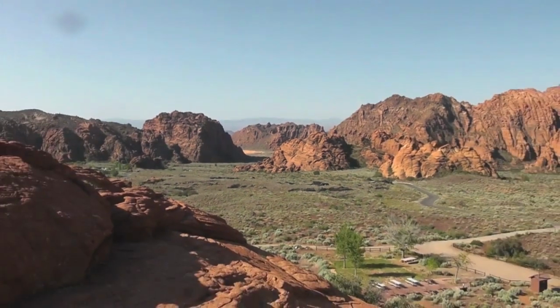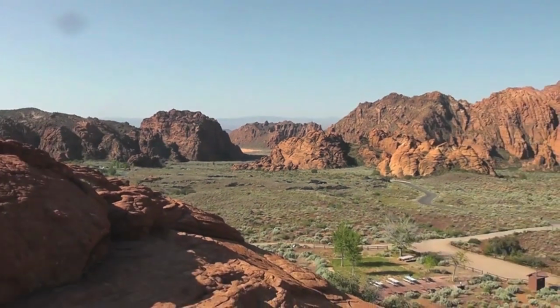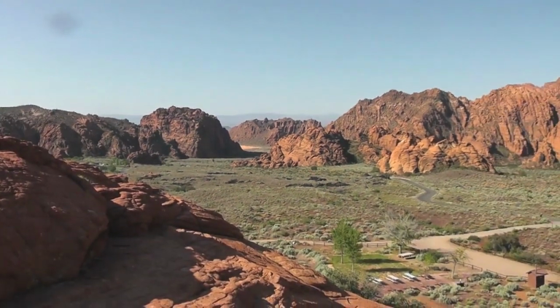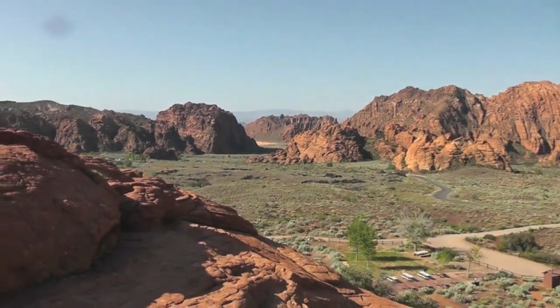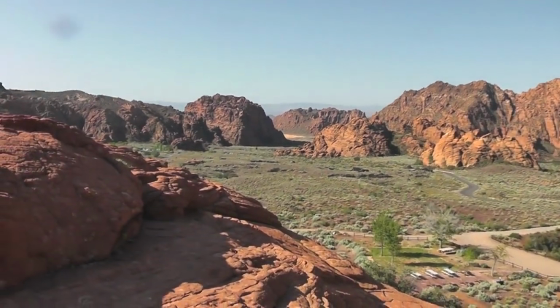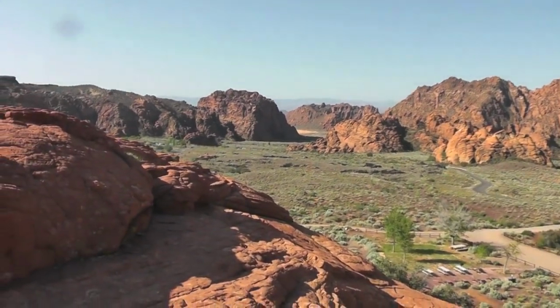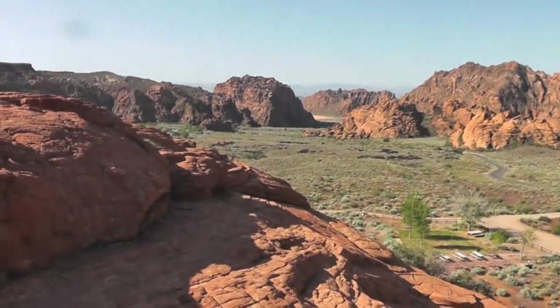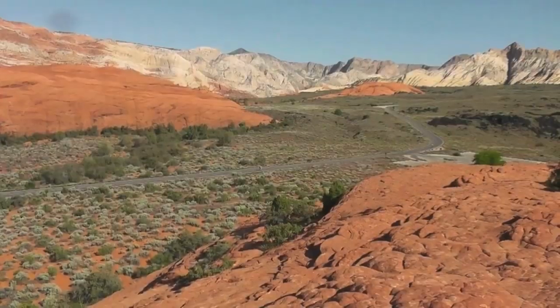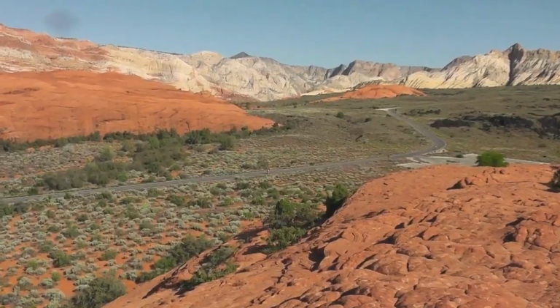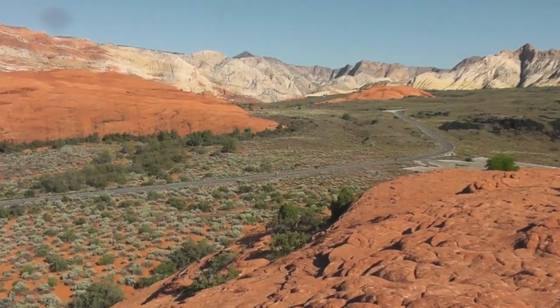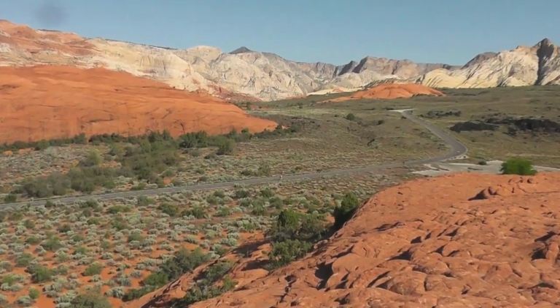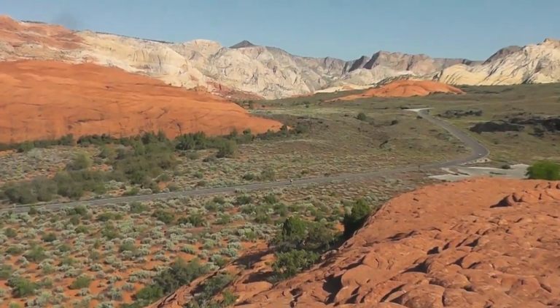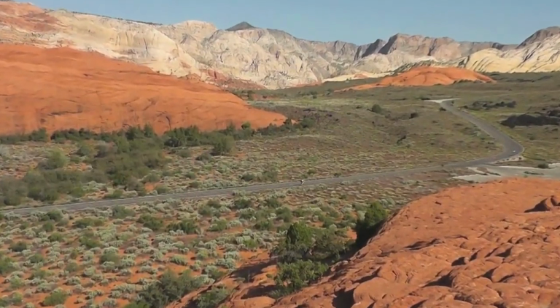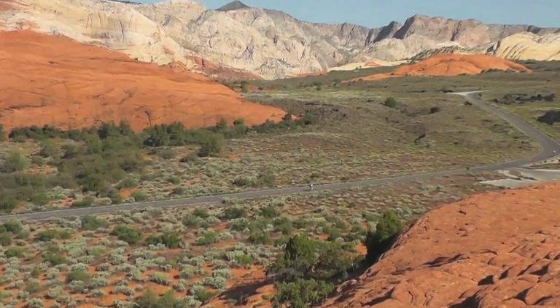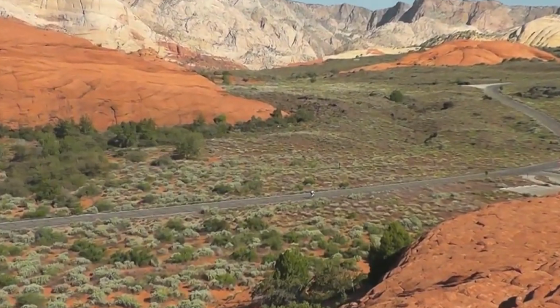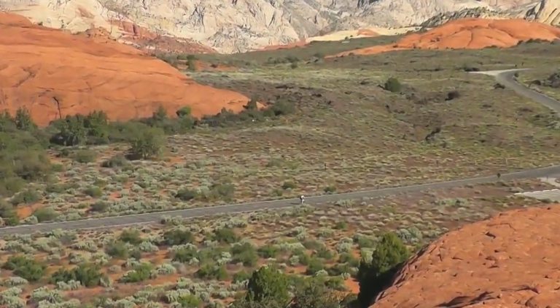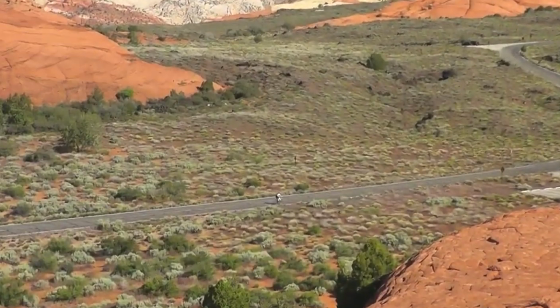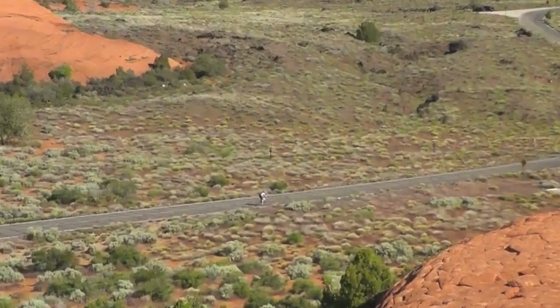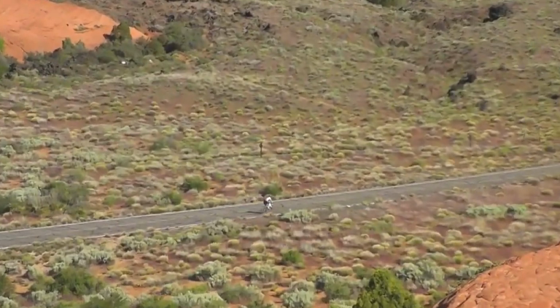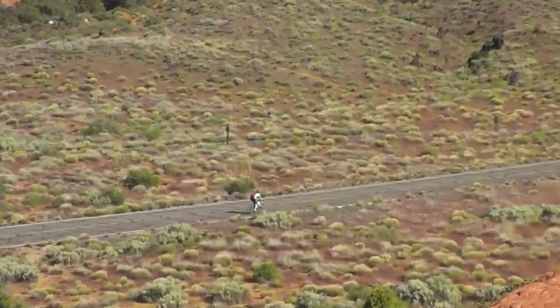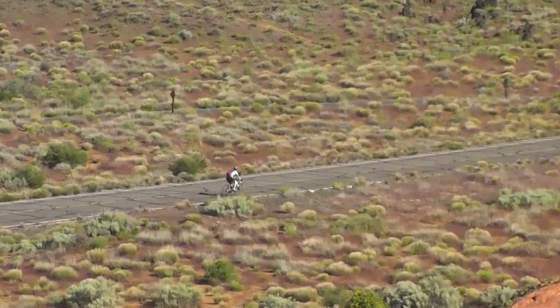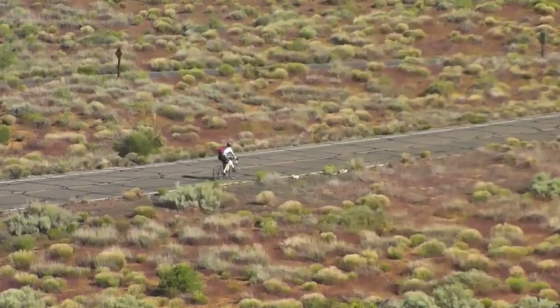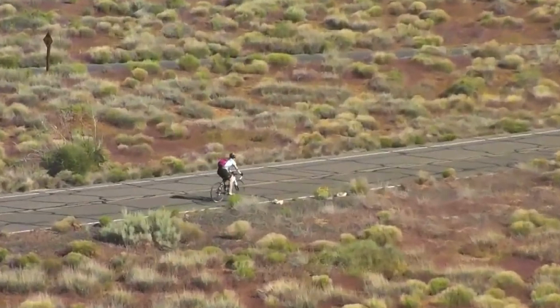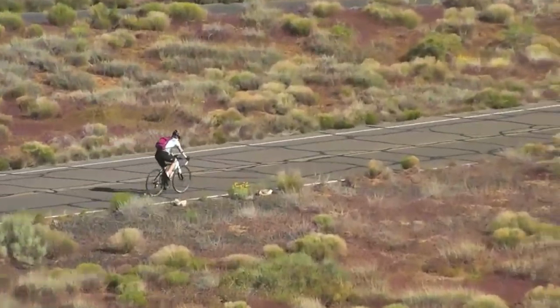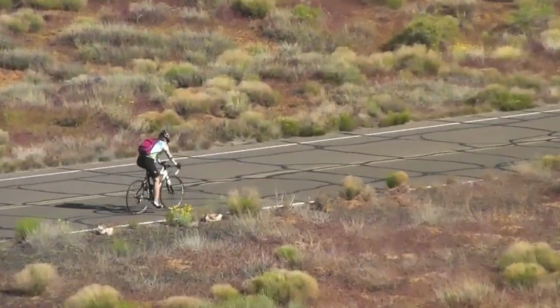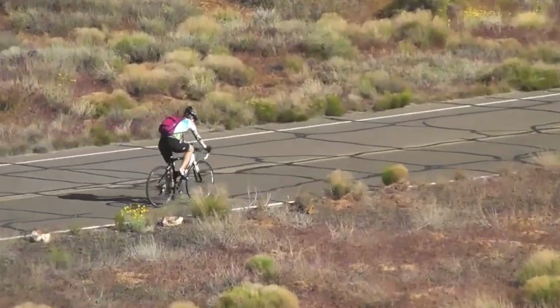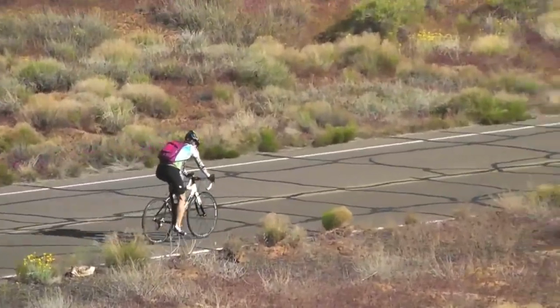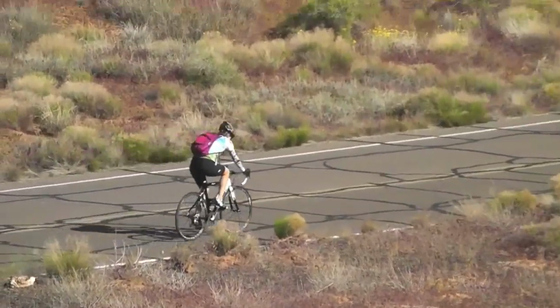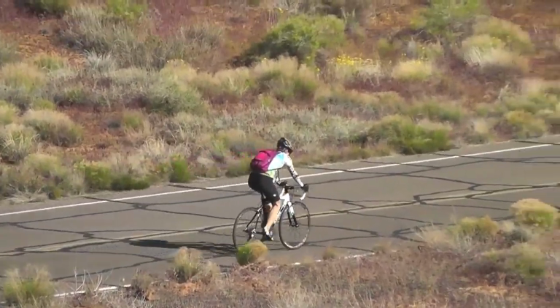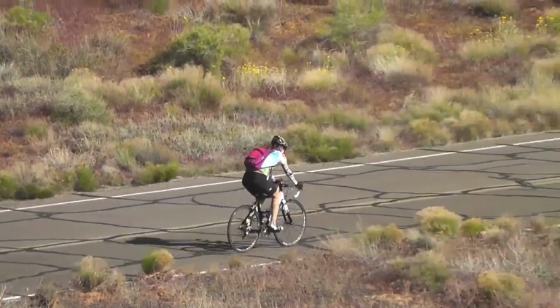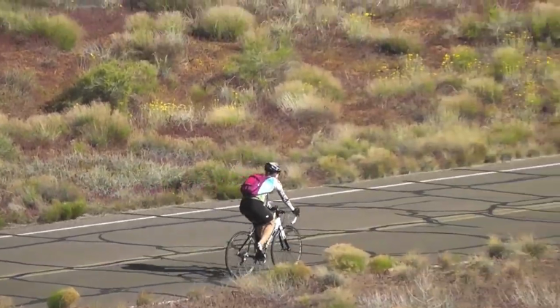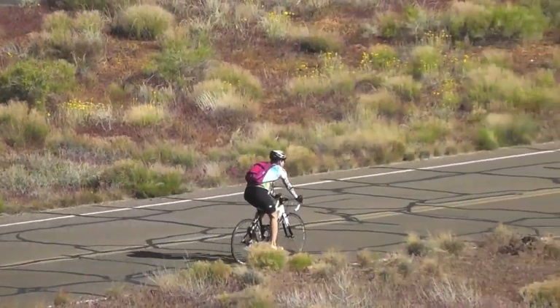It's a popular place to recreate too. Let's see if I can find this biker here — he's just heading up the road, enjoying a morning ride.